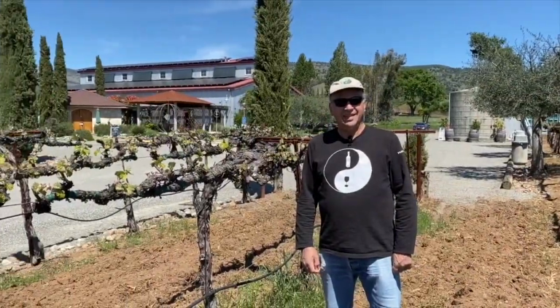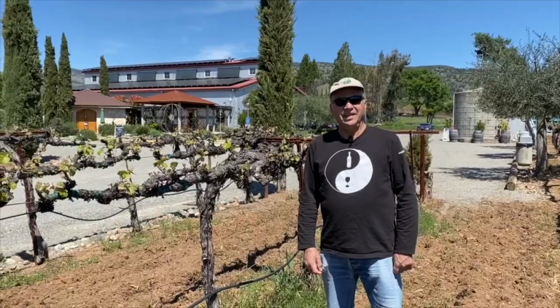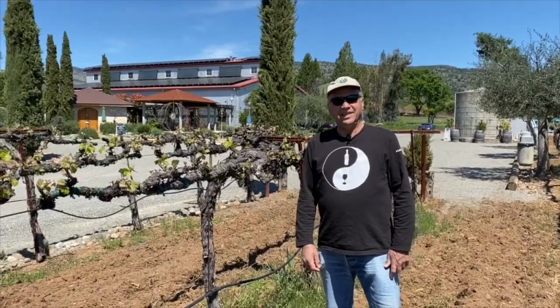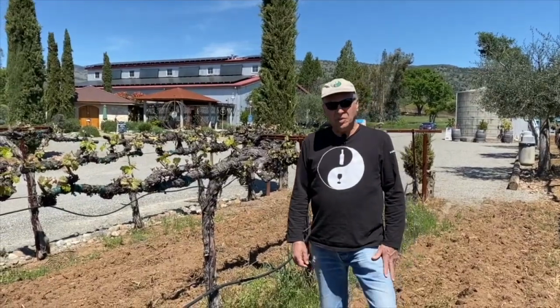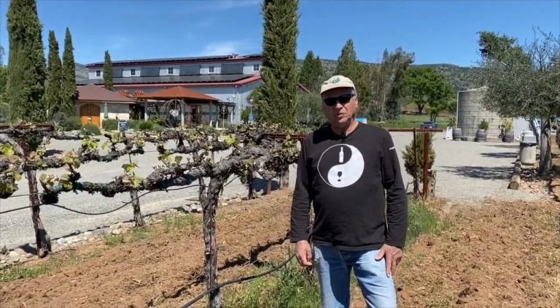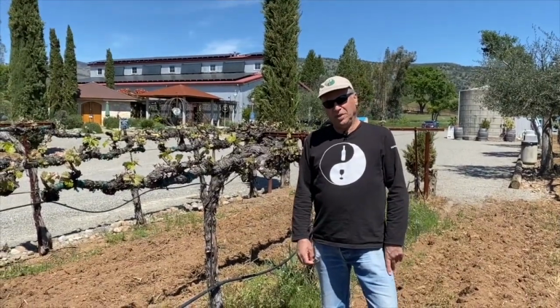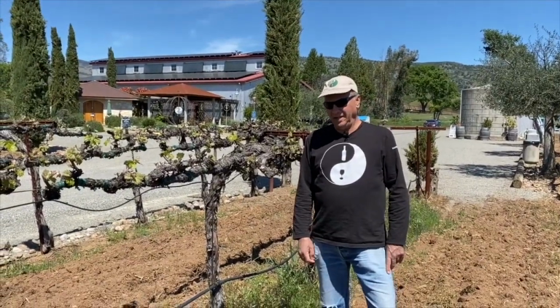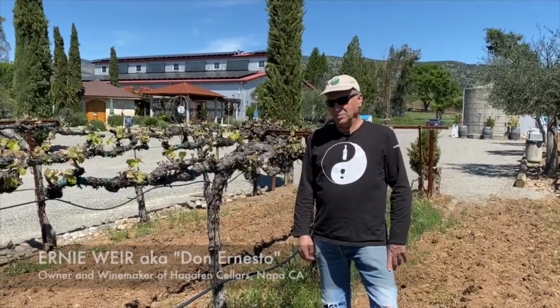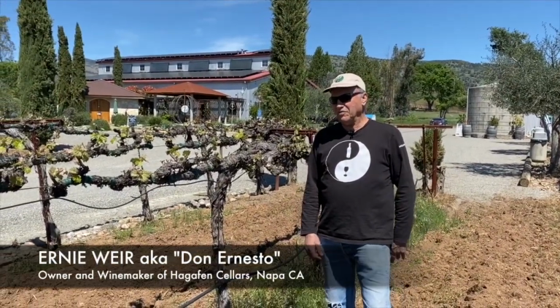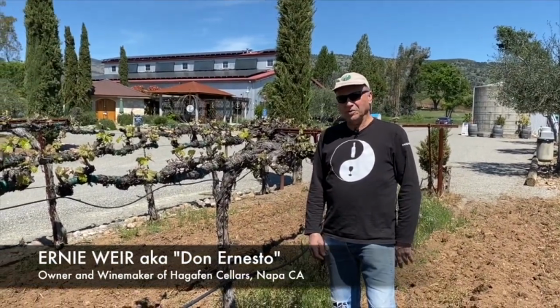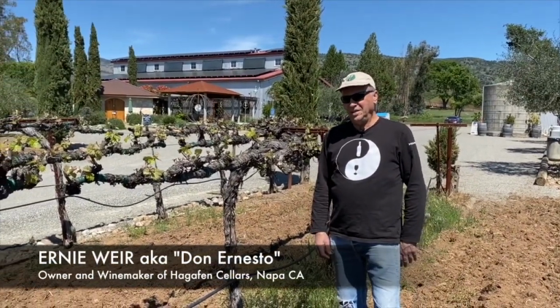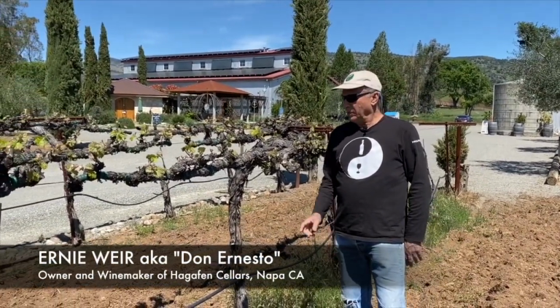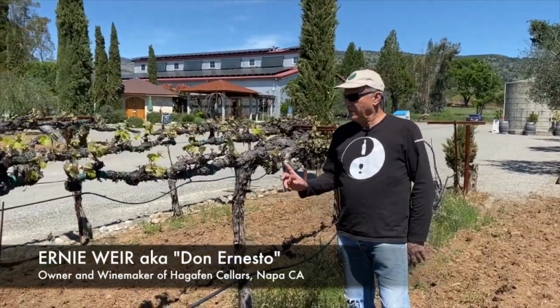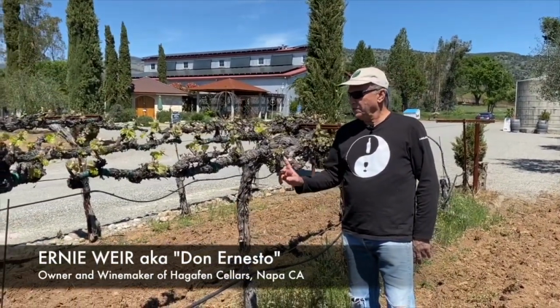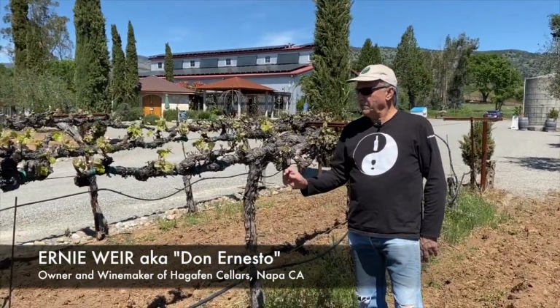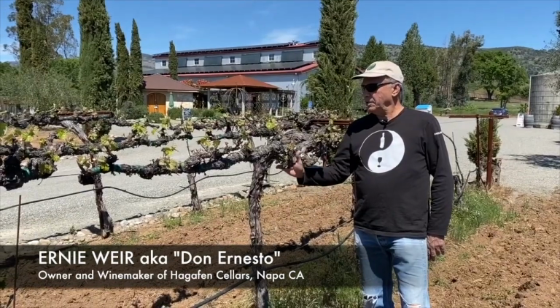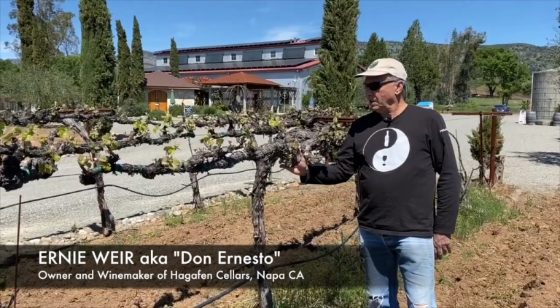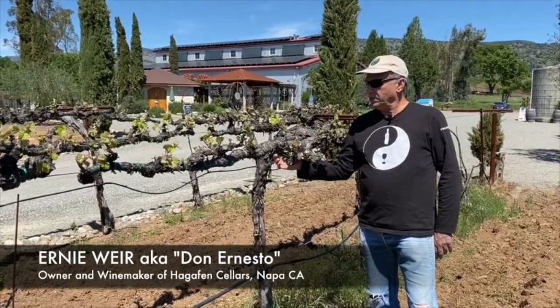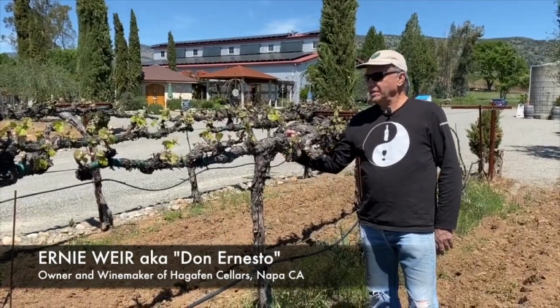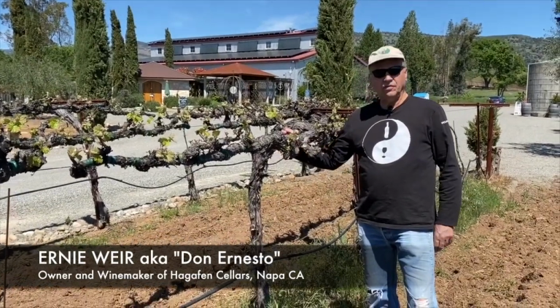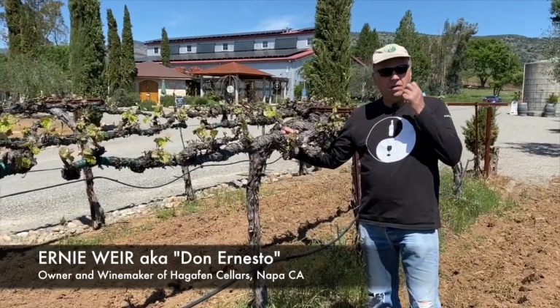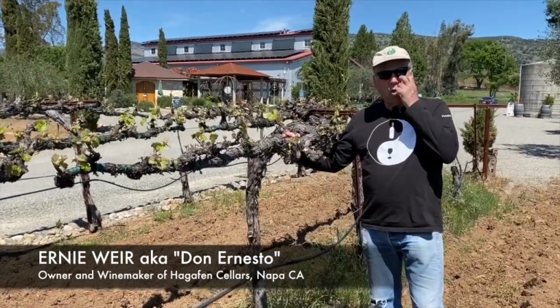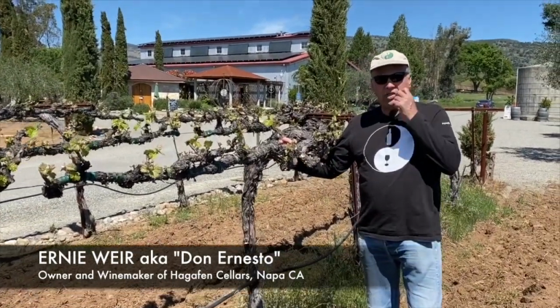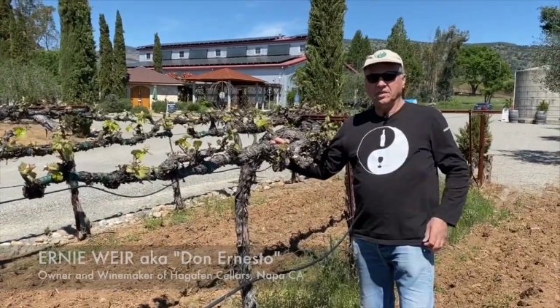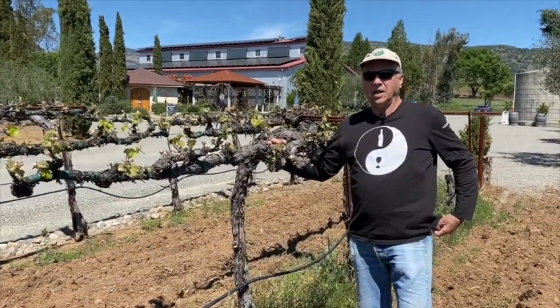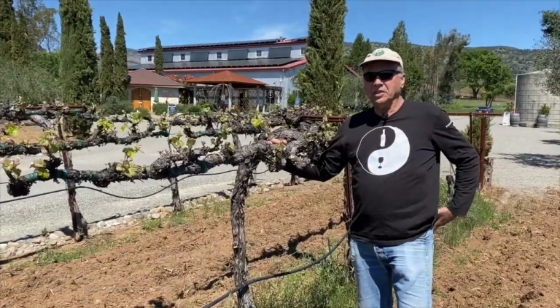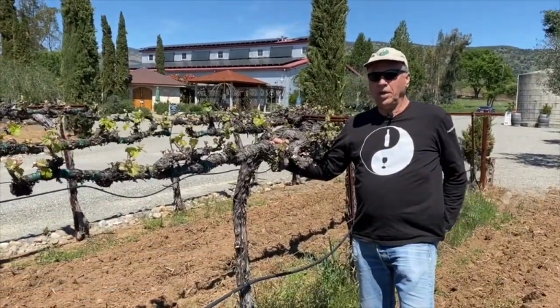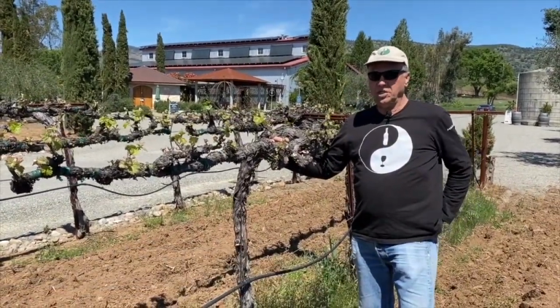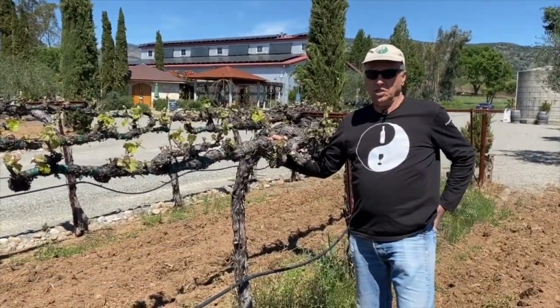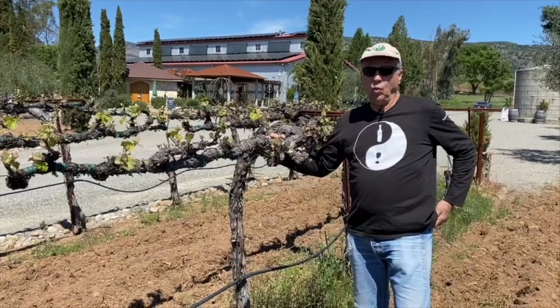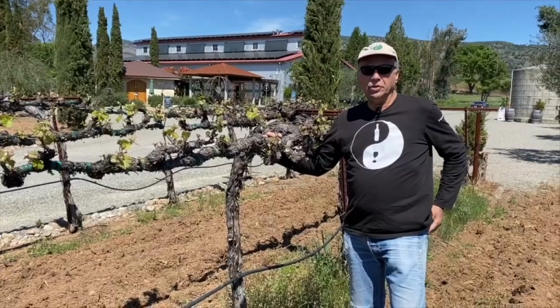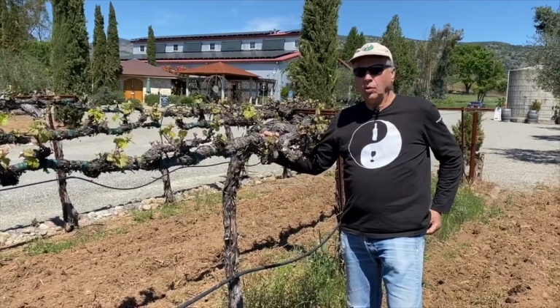It is a beautiful spring afternoon, and we're here in the vineyard of our oldest Cabernet Sauvignon, which is approximately 21 years old.